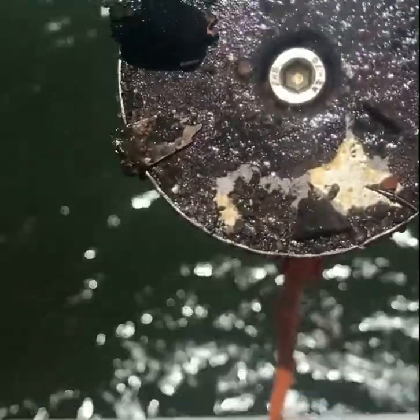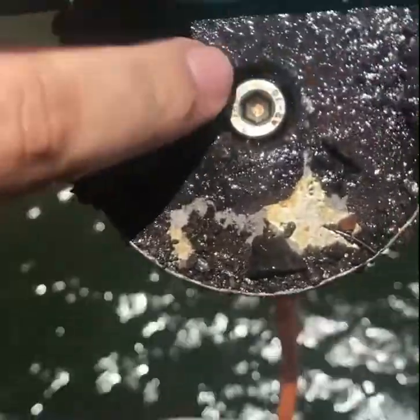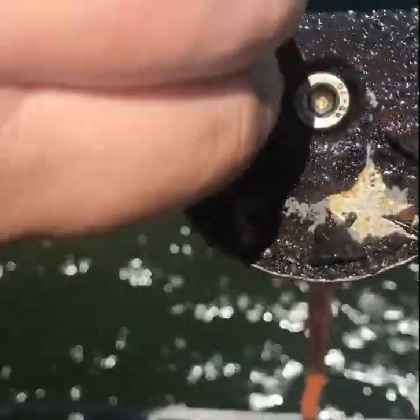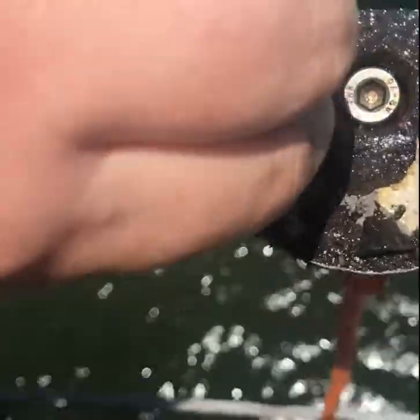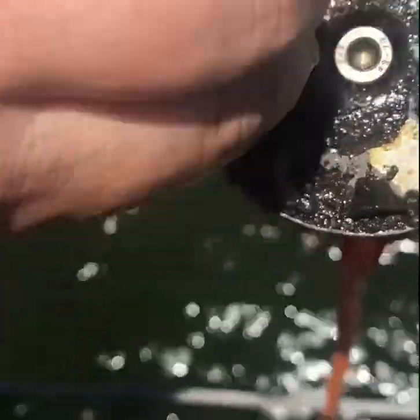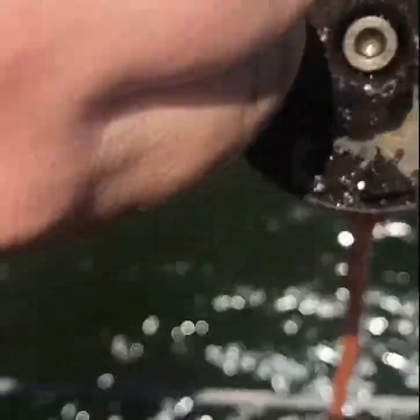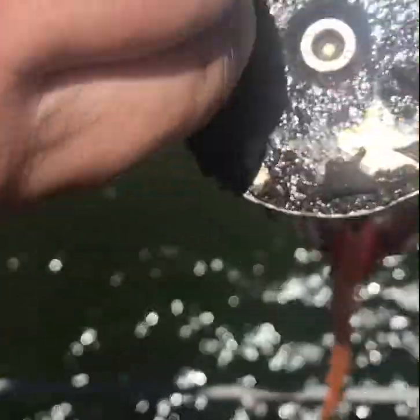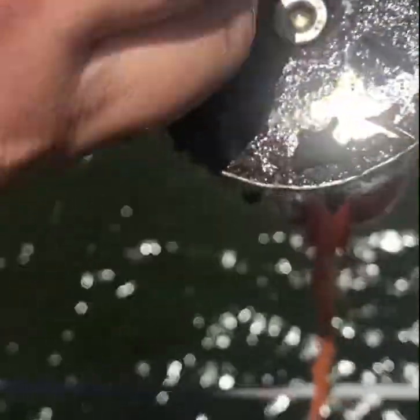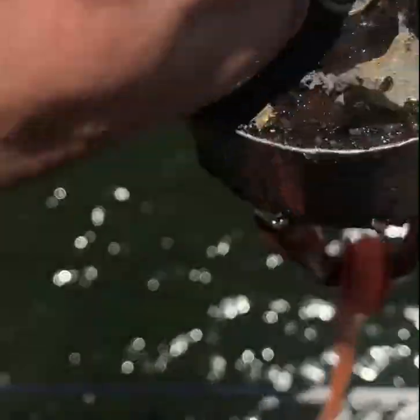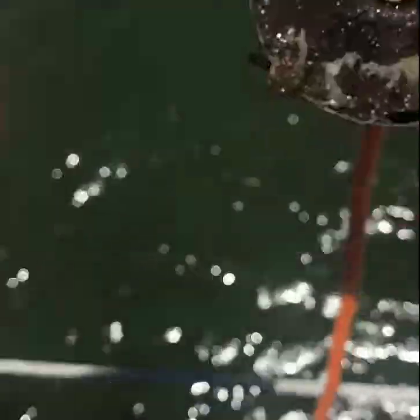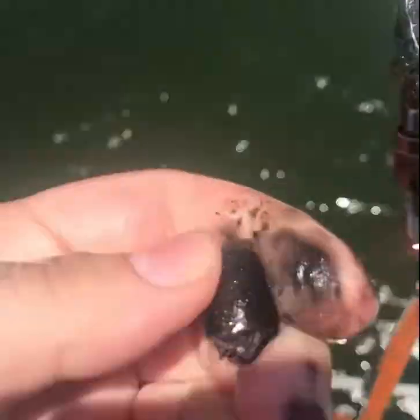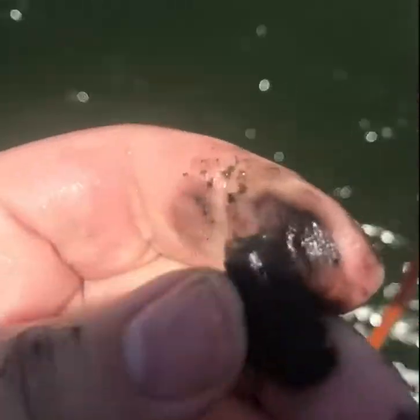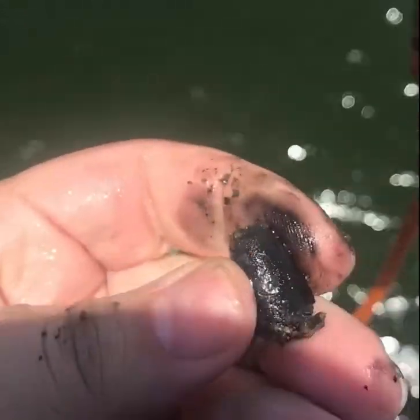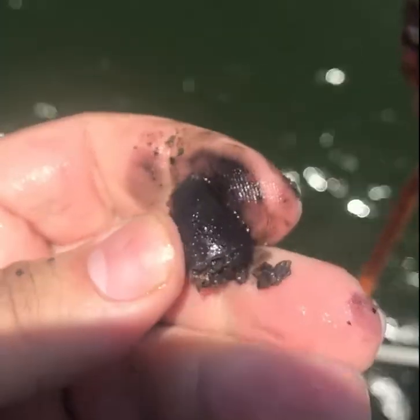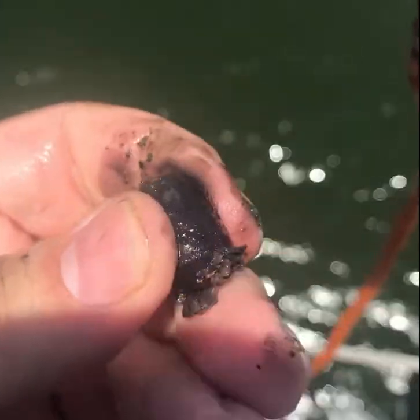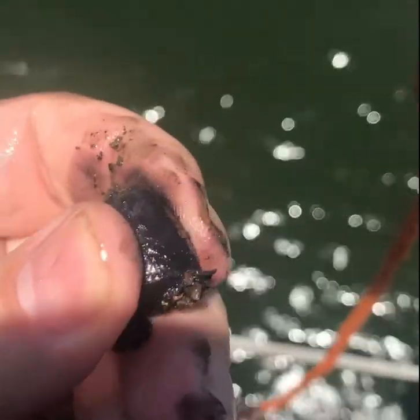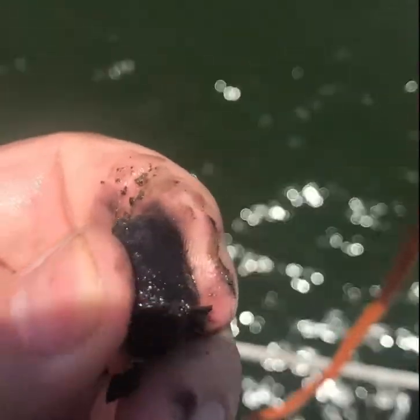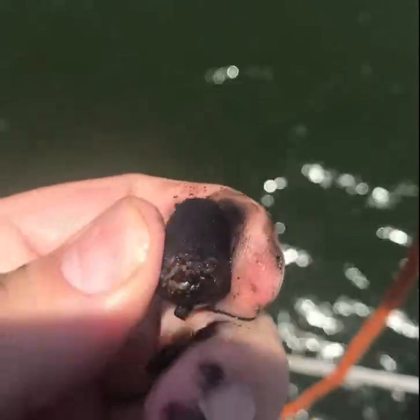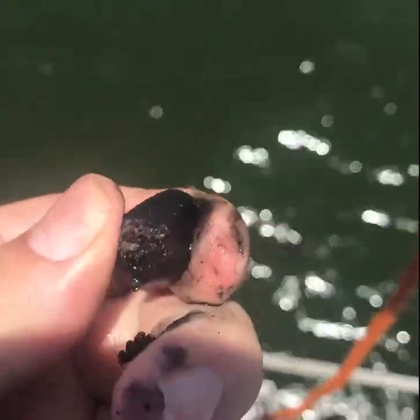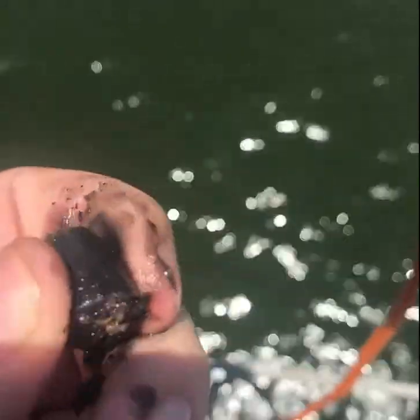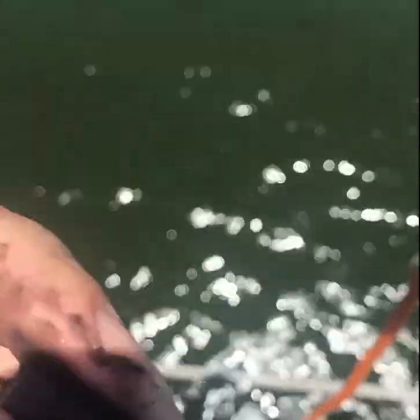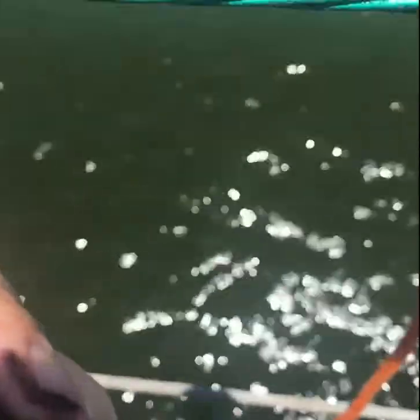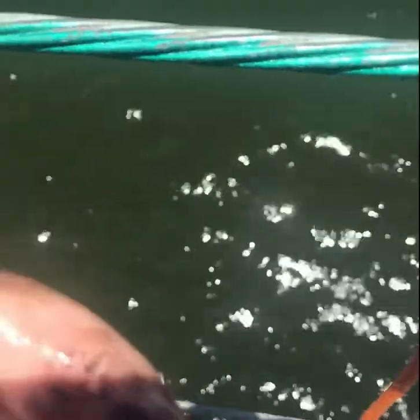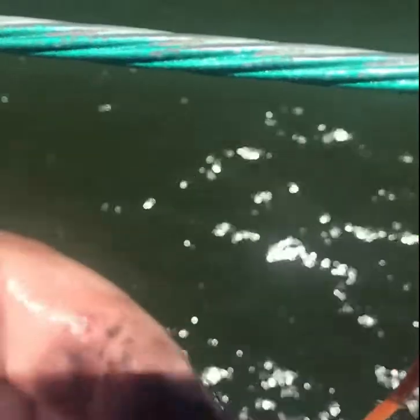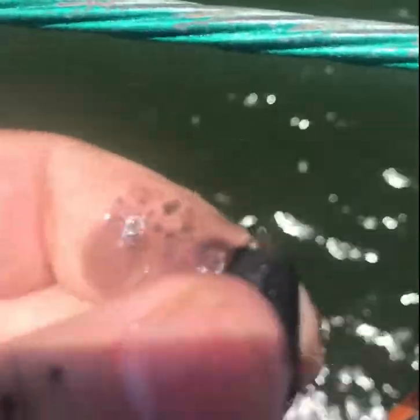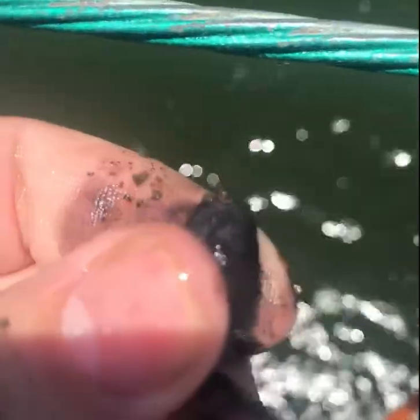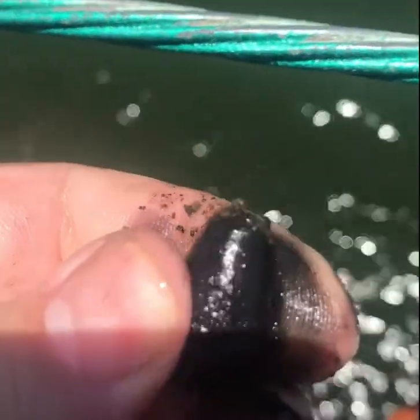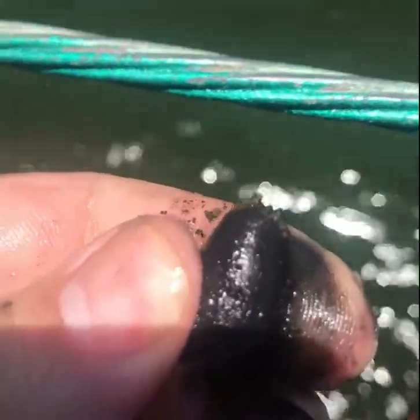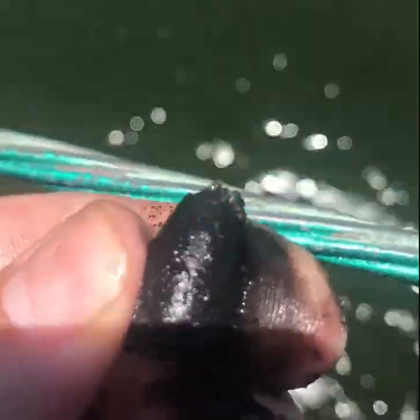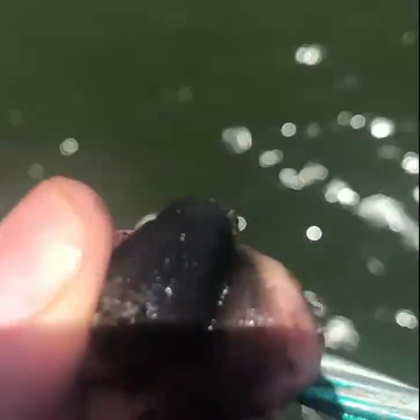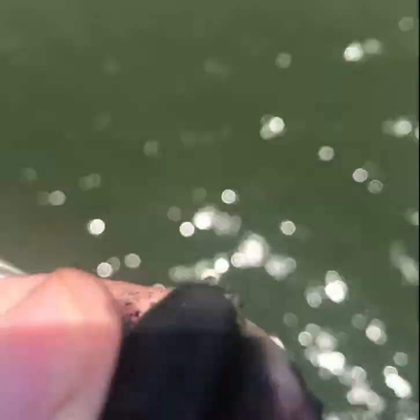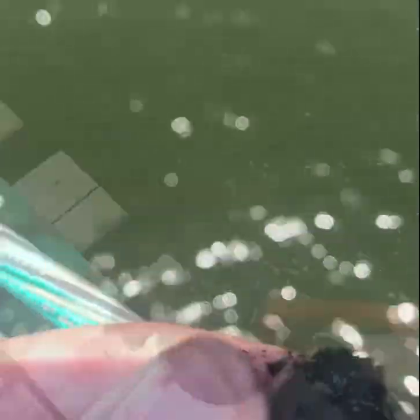All right, and we got a fishing weight. These things are solid.